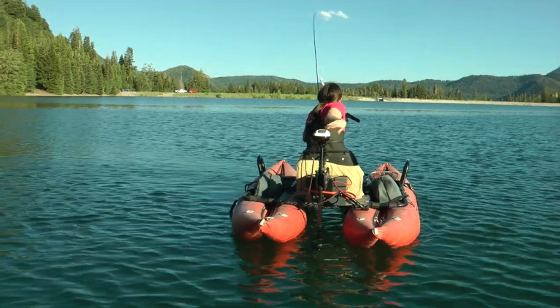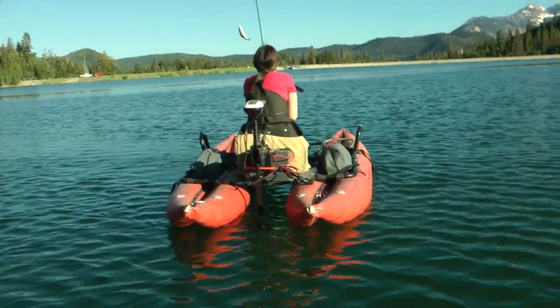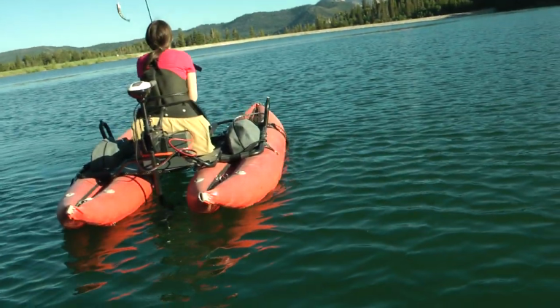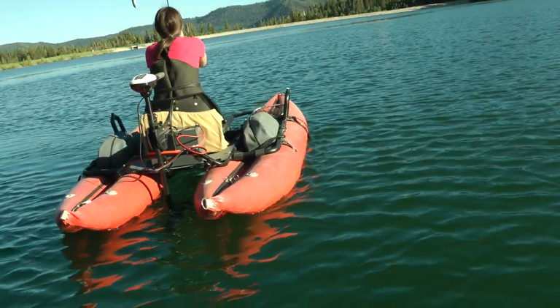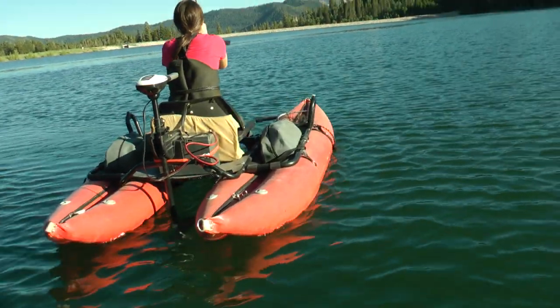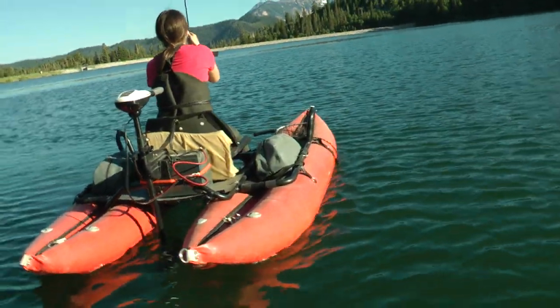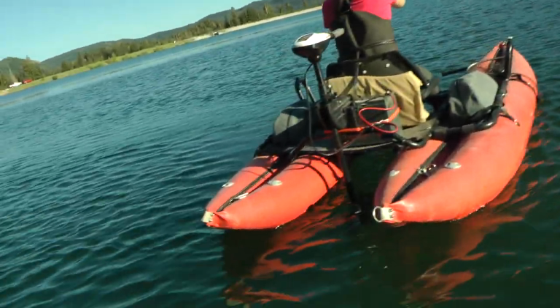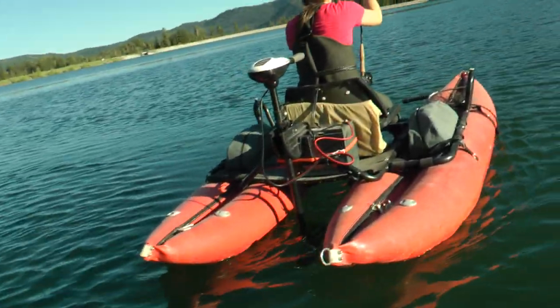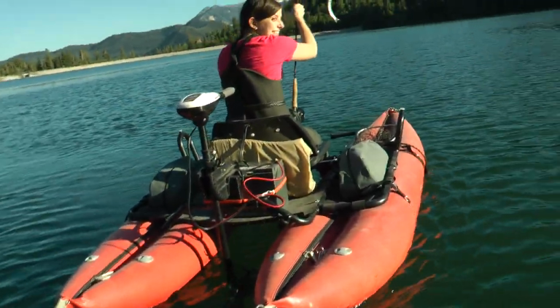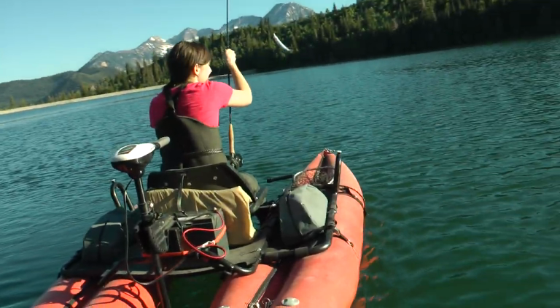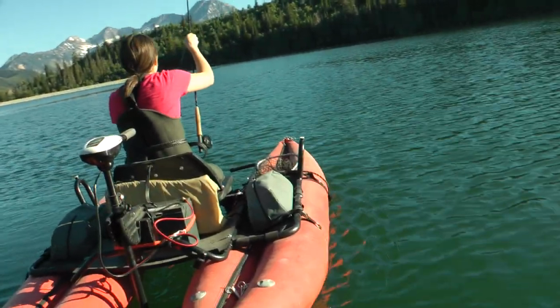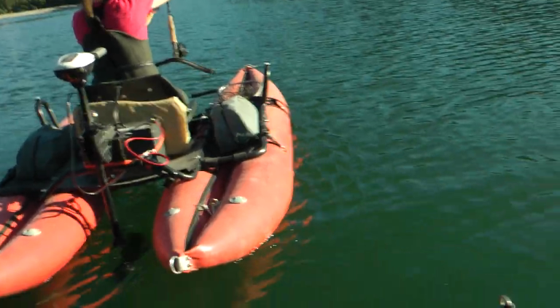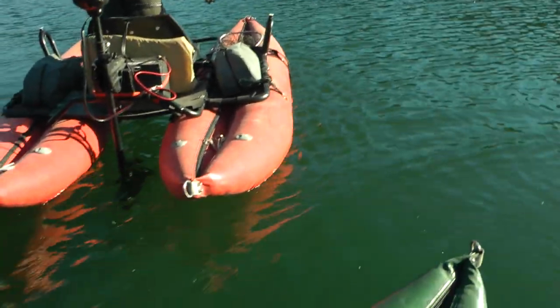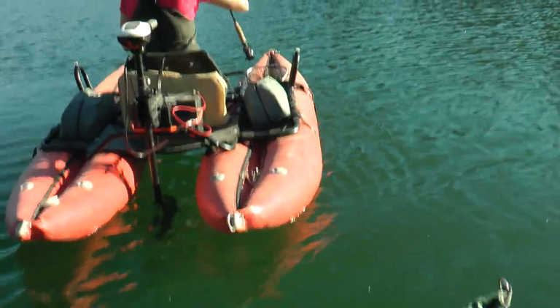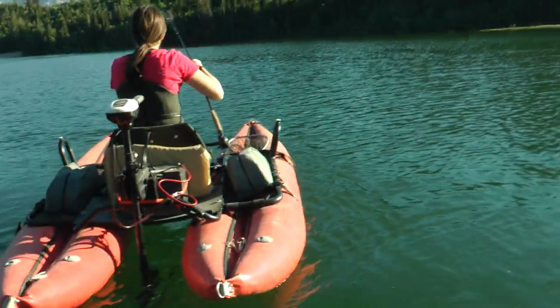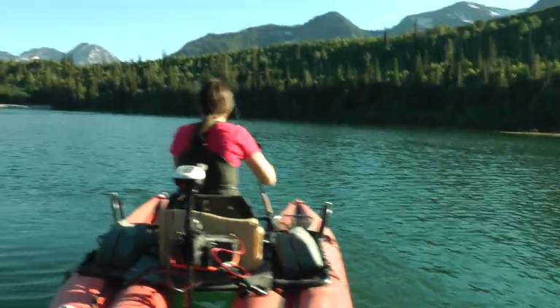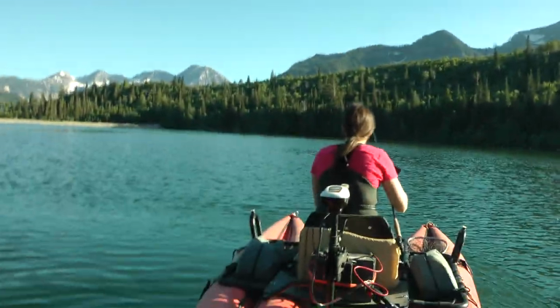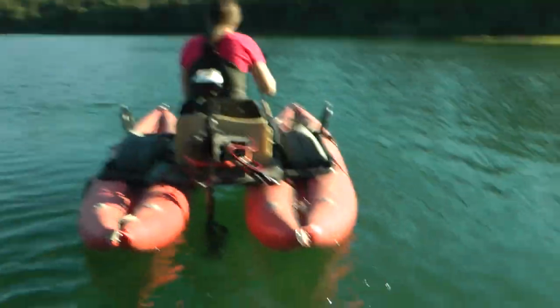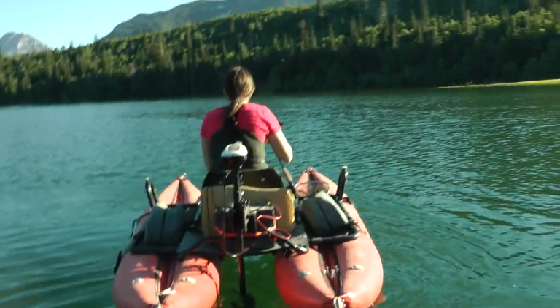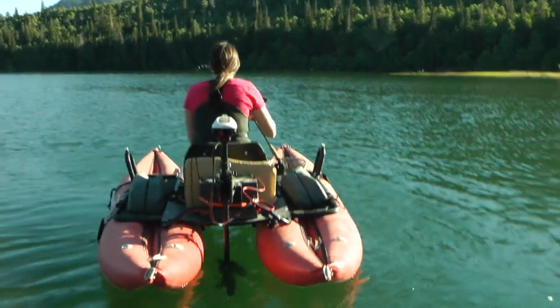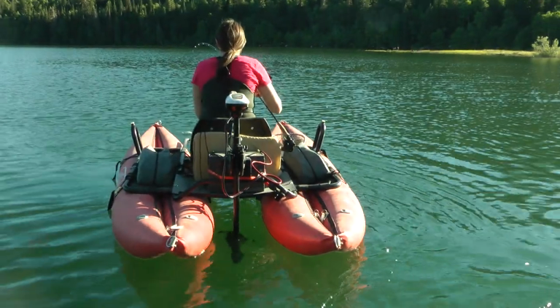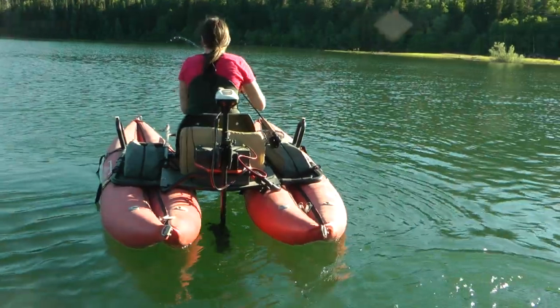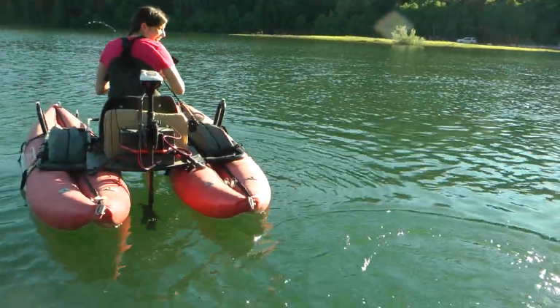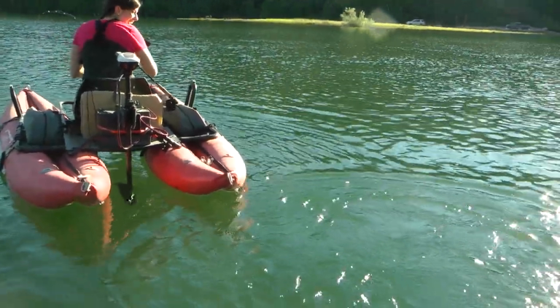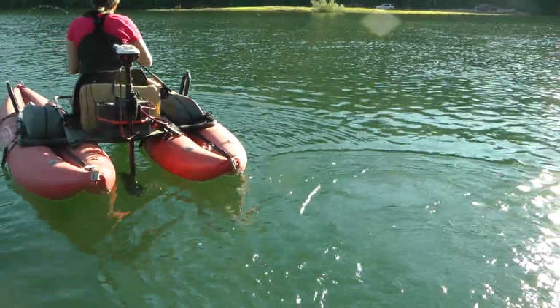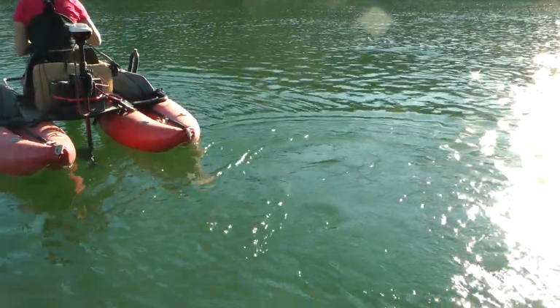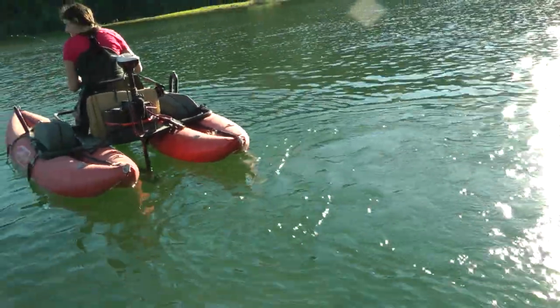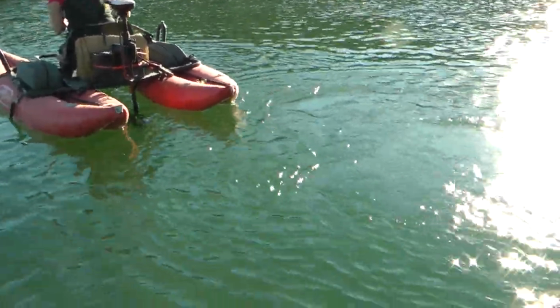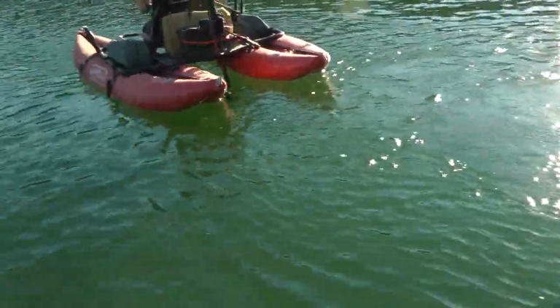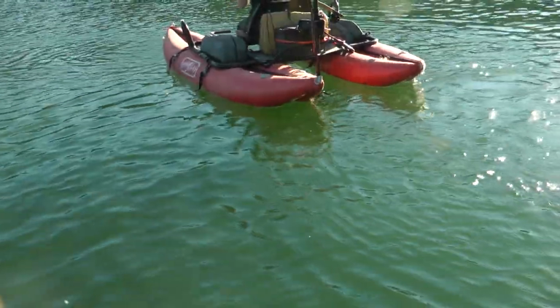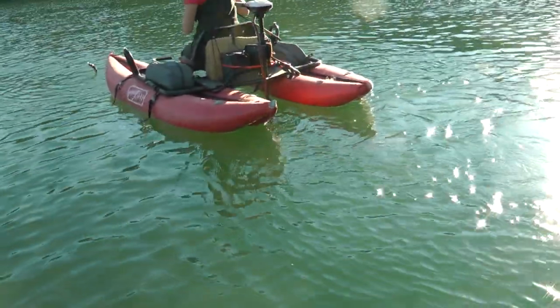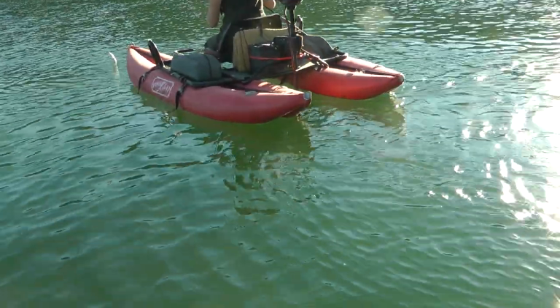Look at the fish I caught! I don't even know what to do. Let out some lines so he's in the water. Oh my gosh, I caught a fish! Look at my fish!